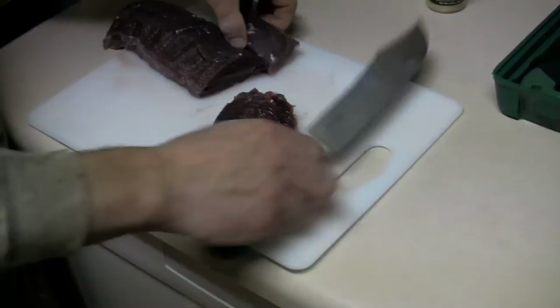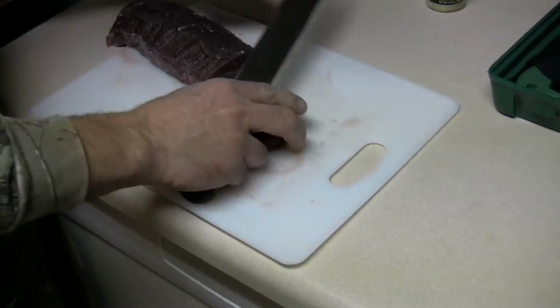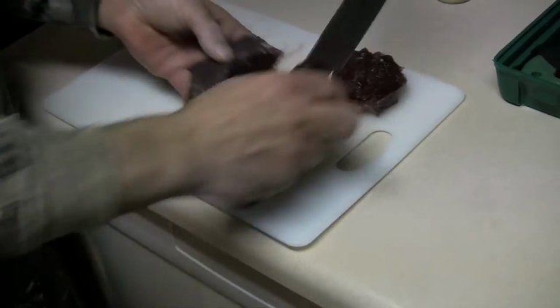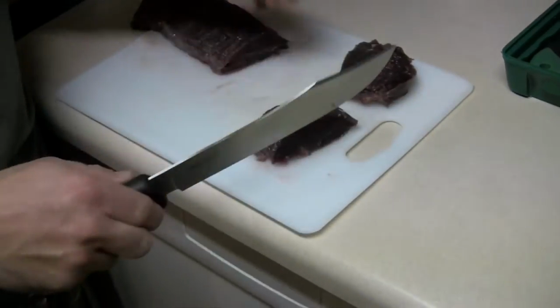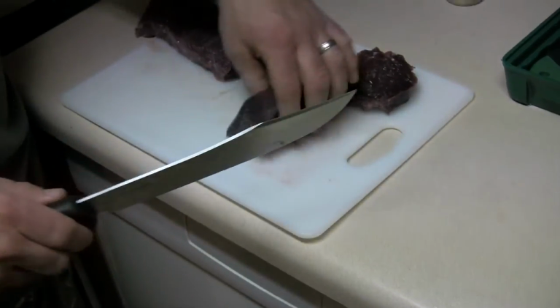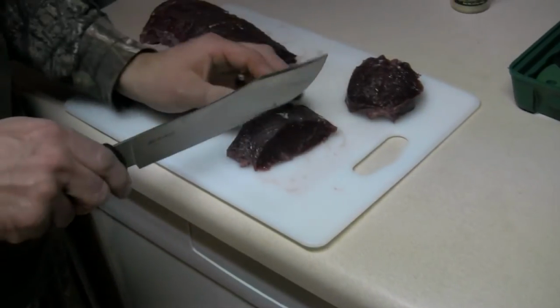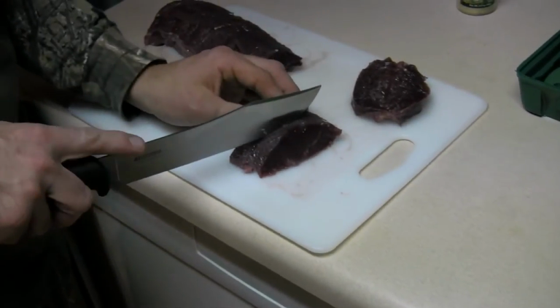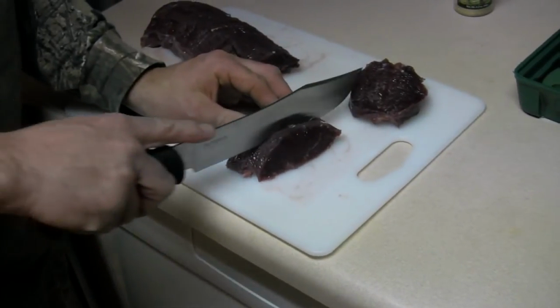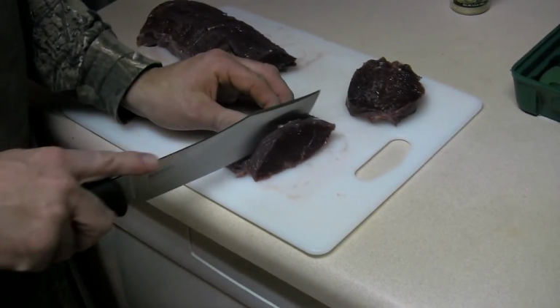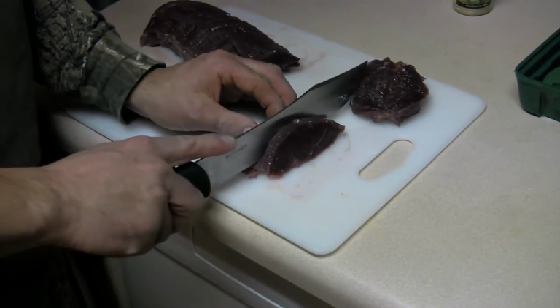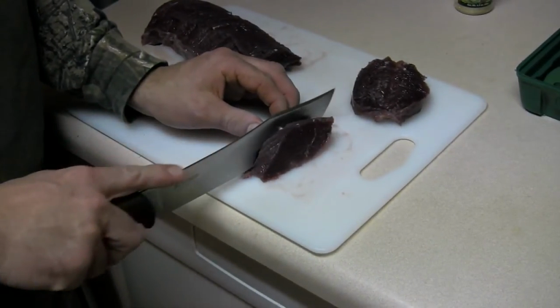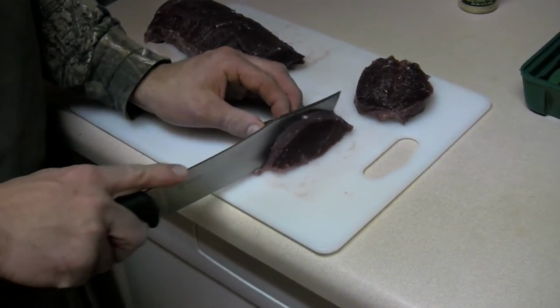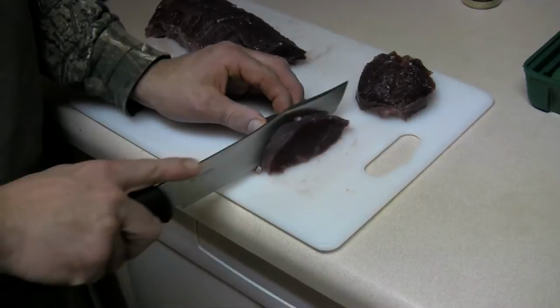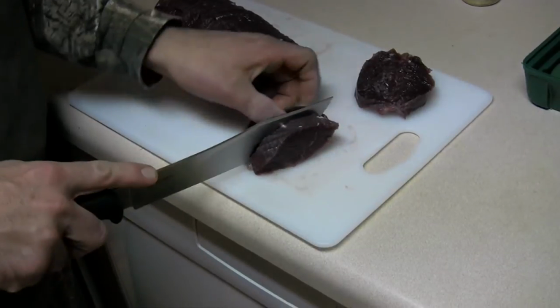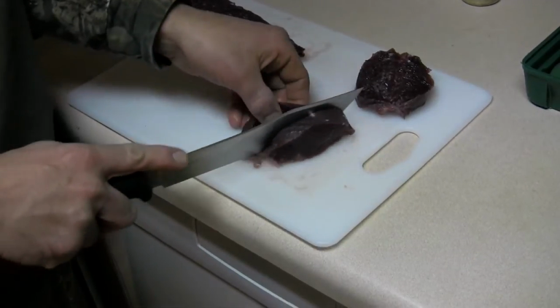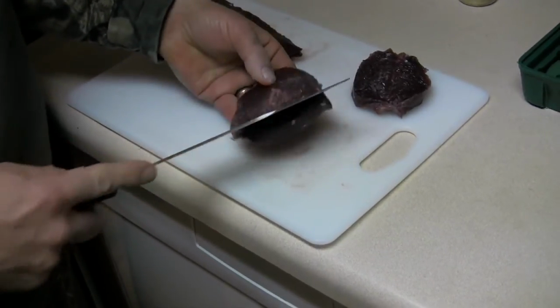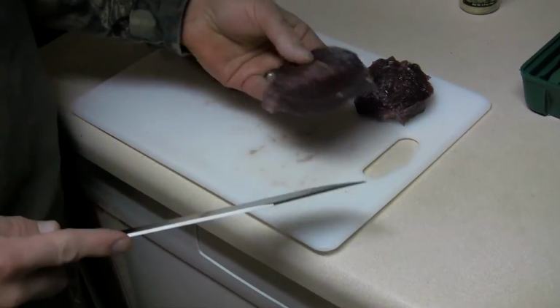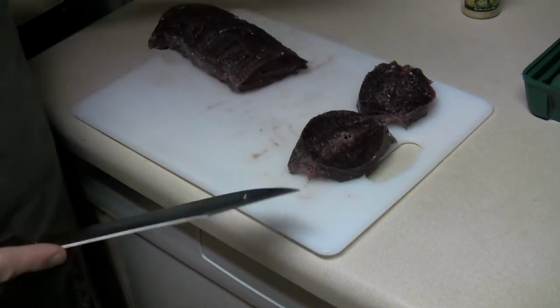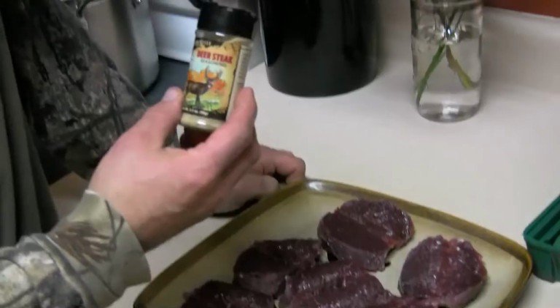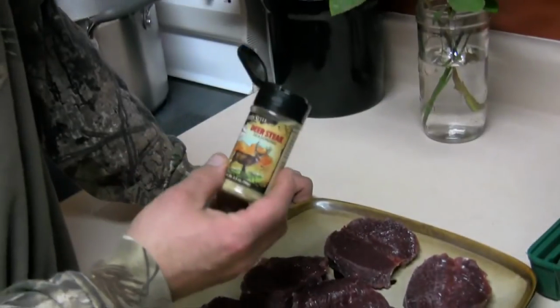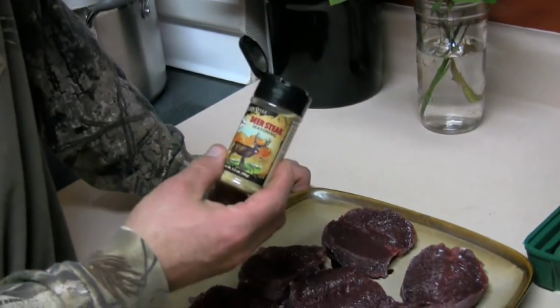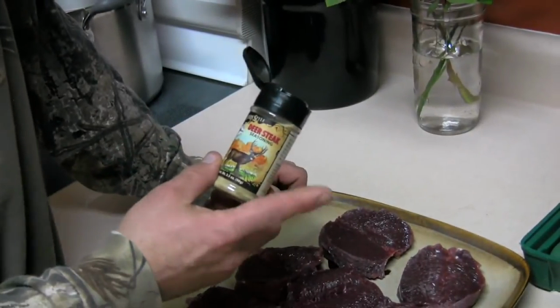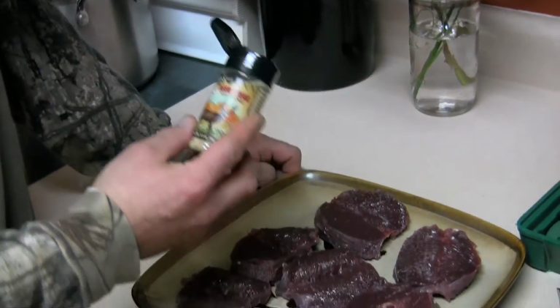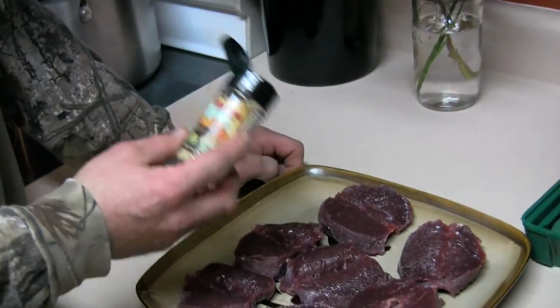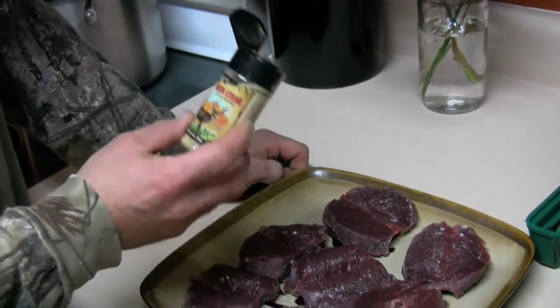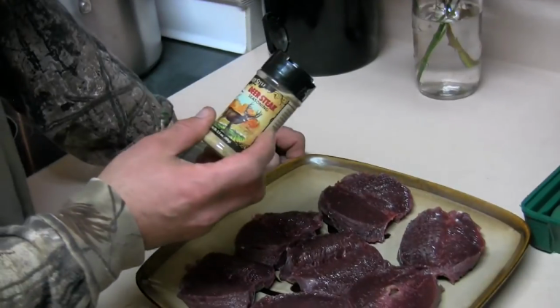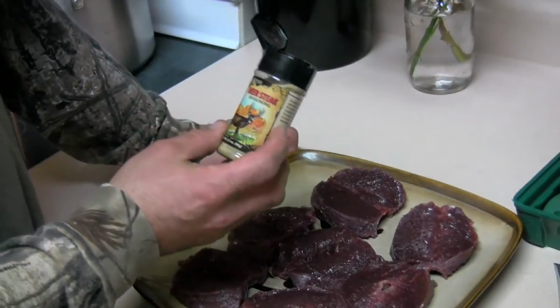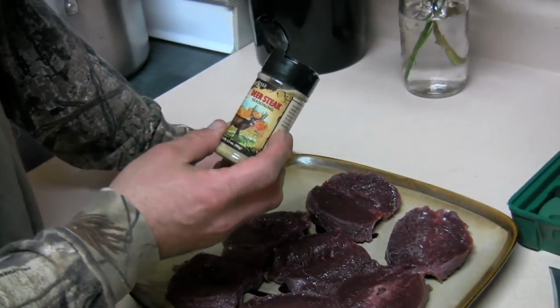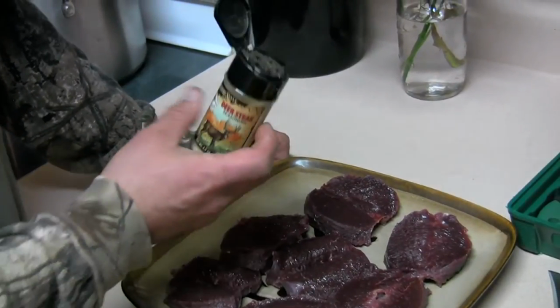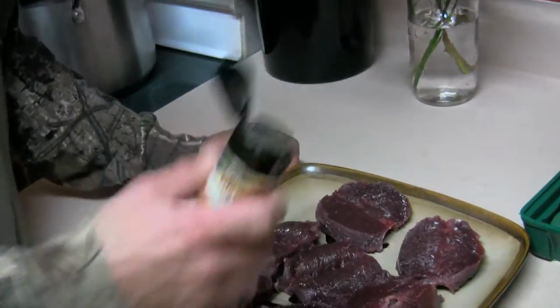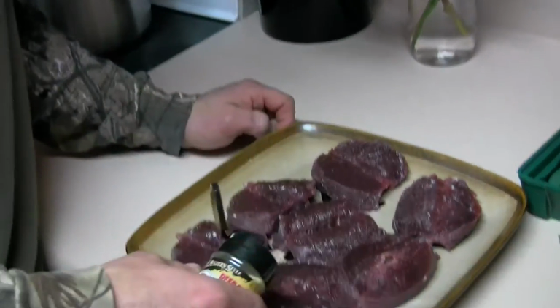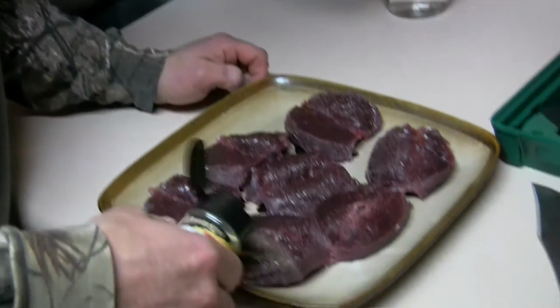You have a nice little steak. I'll do another one here and I'll season them up on both sides with High Mountain Seasonings deer steak seasoning.